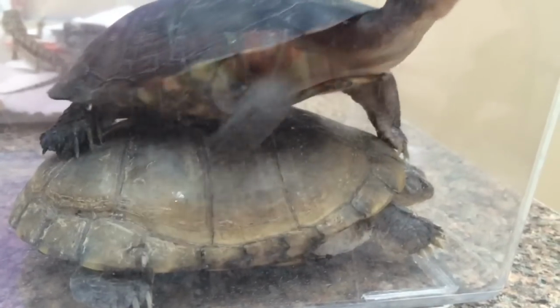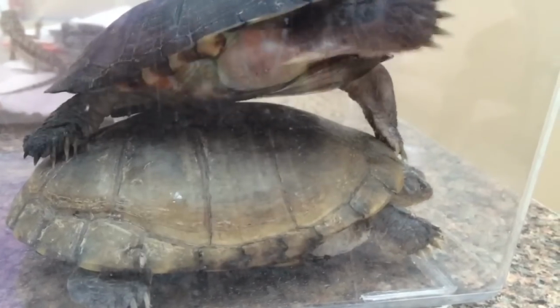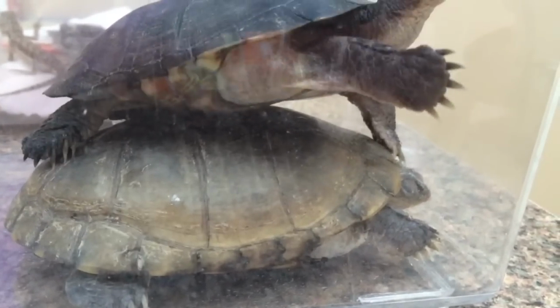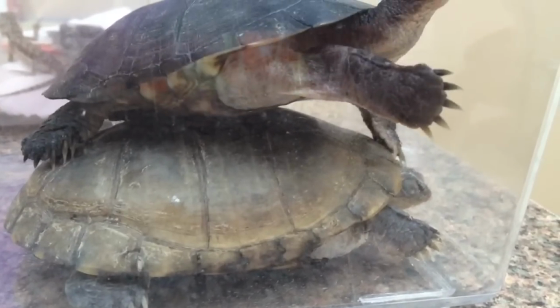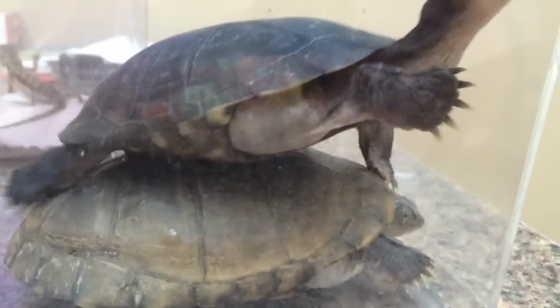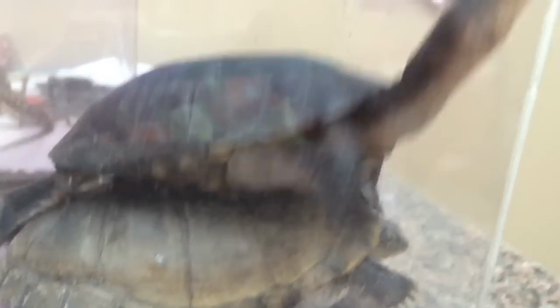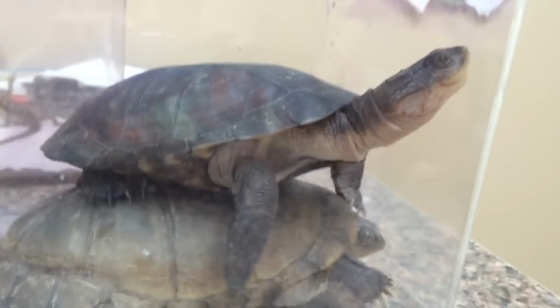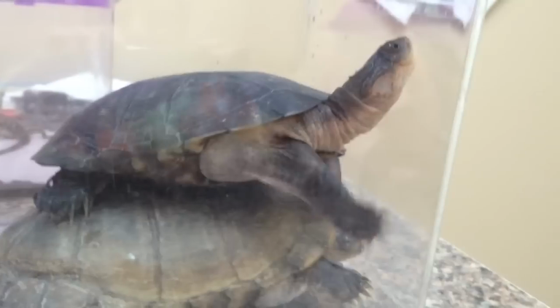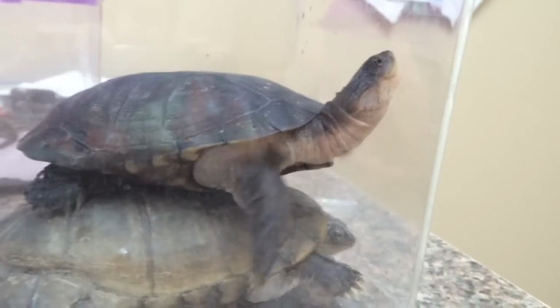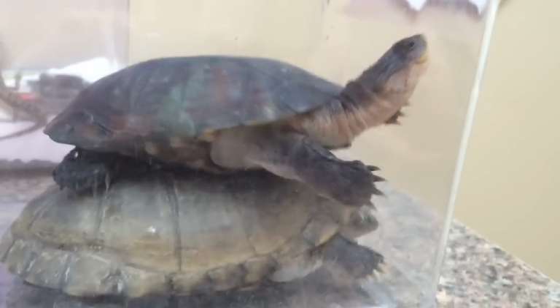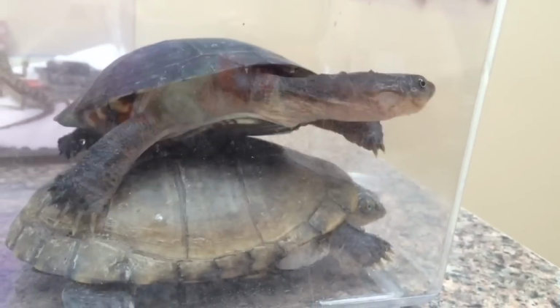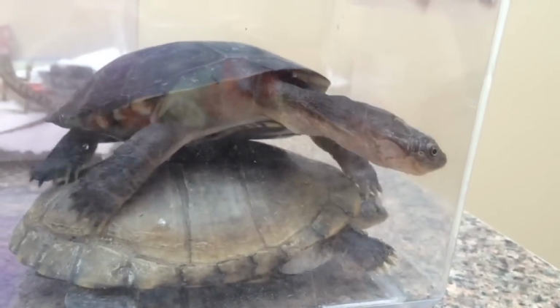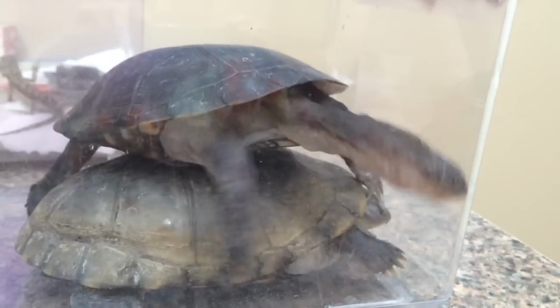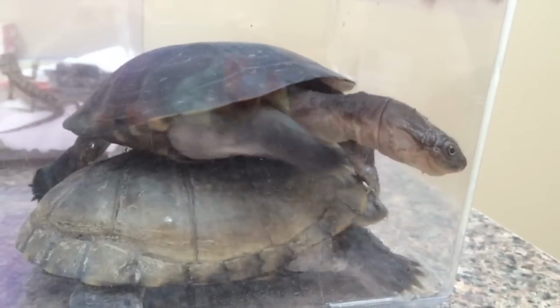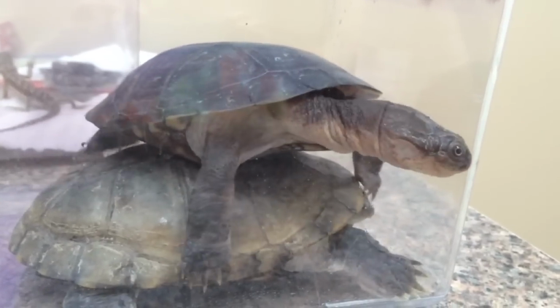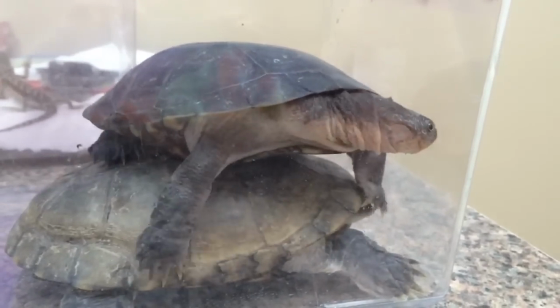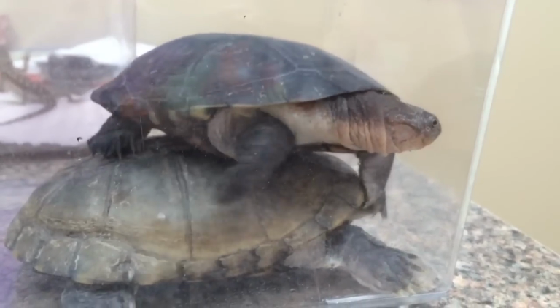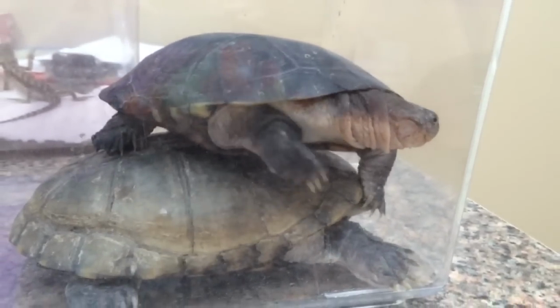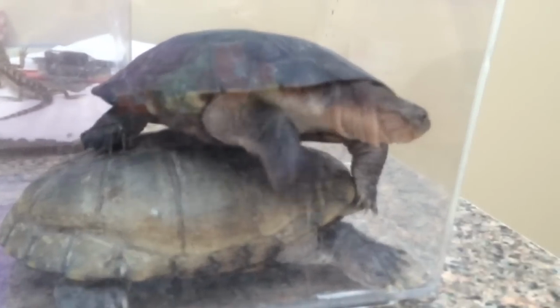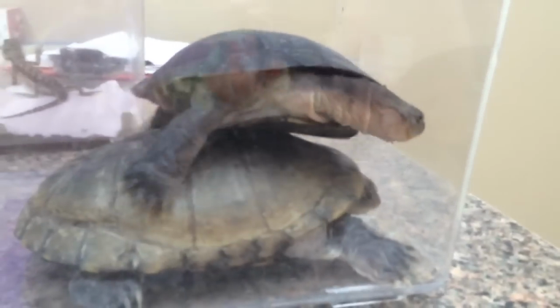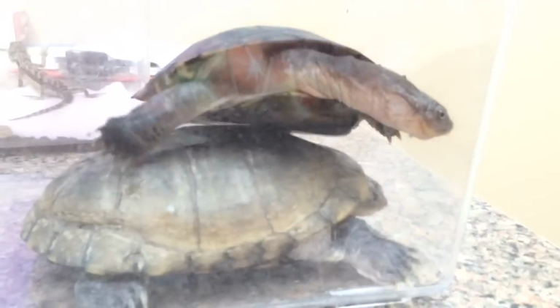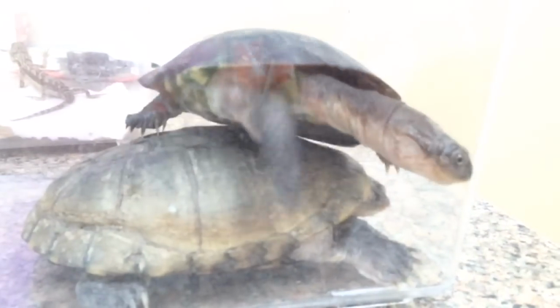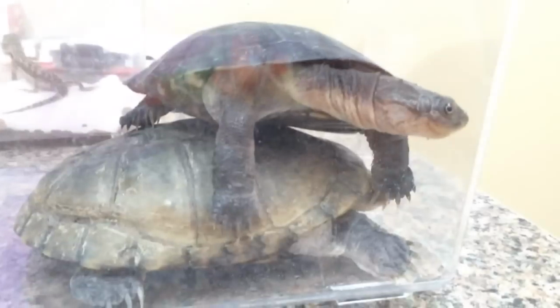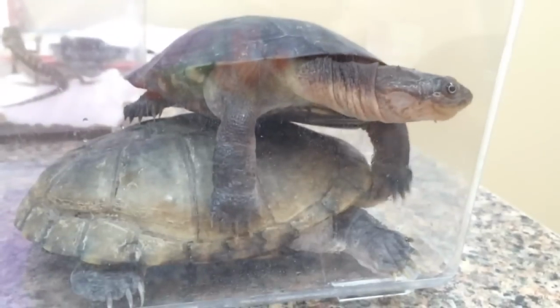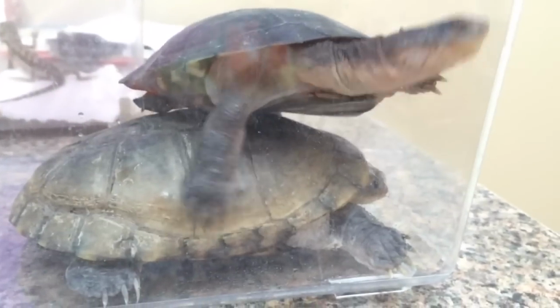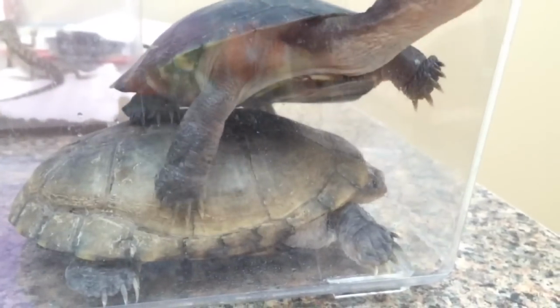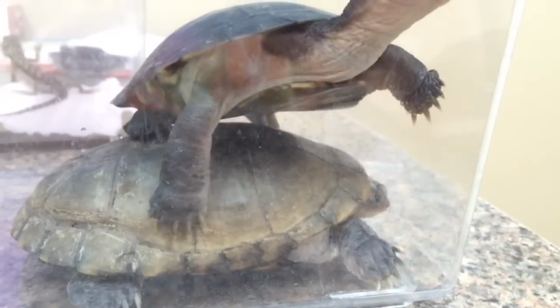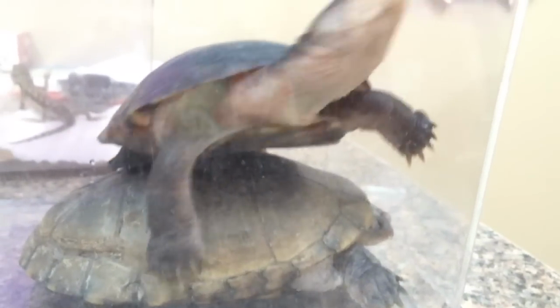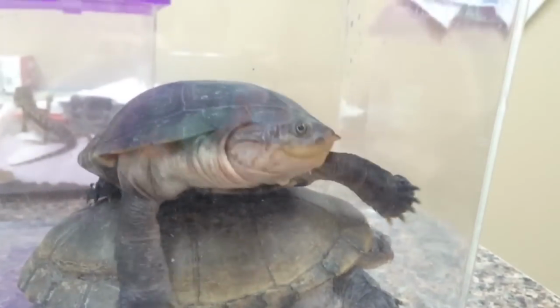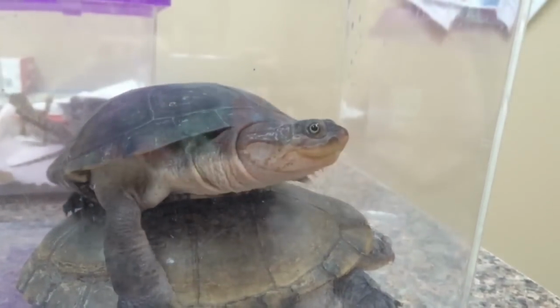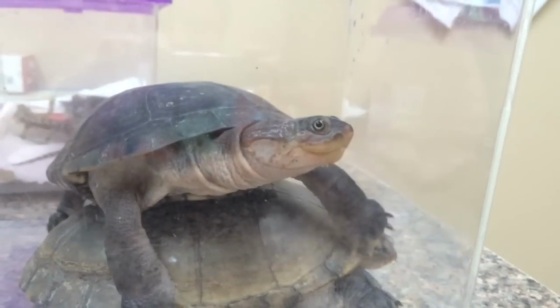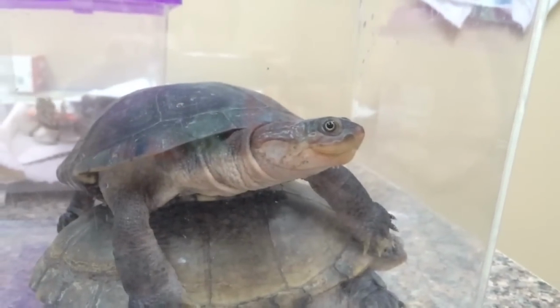Alright, that's enough. Dude, get off my back. I'm gonna put it back. Thank you.